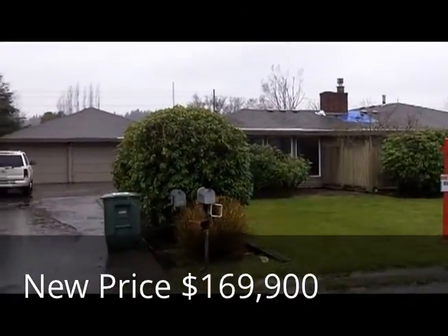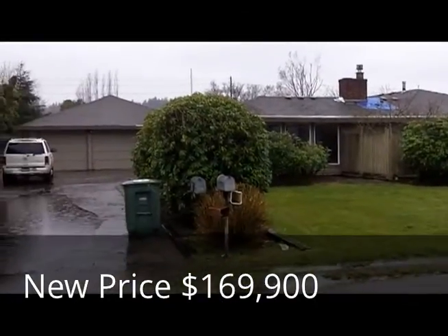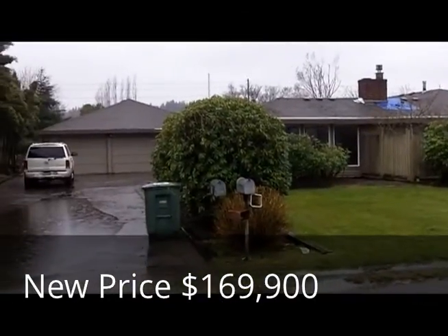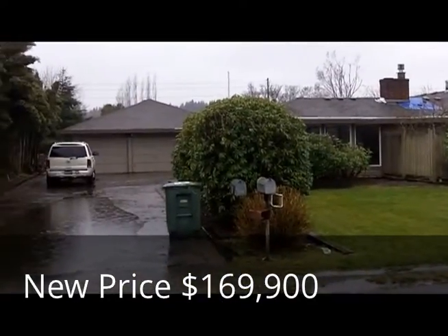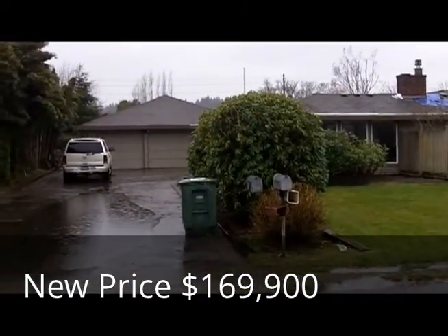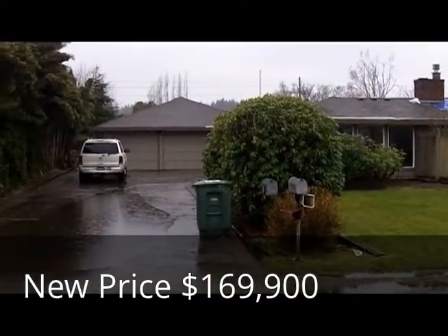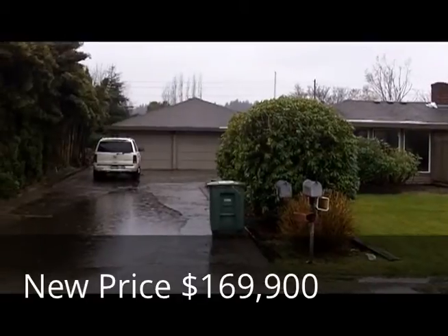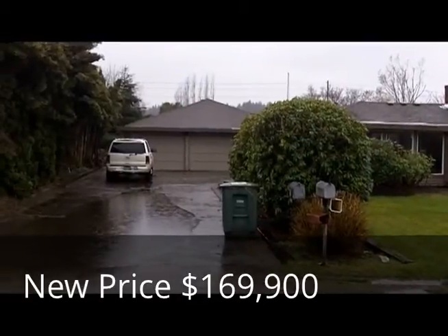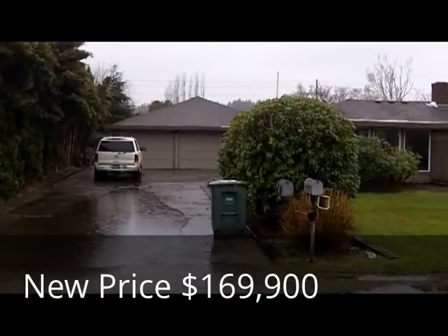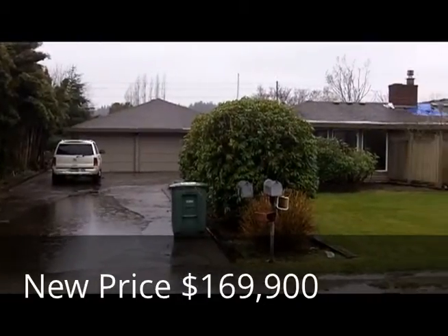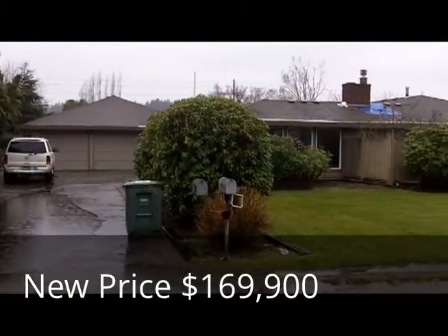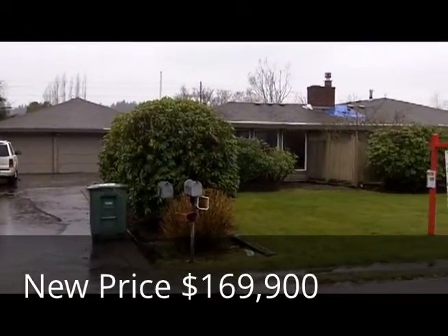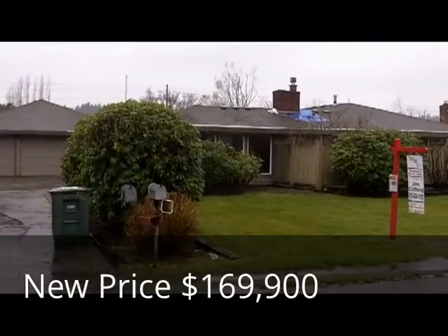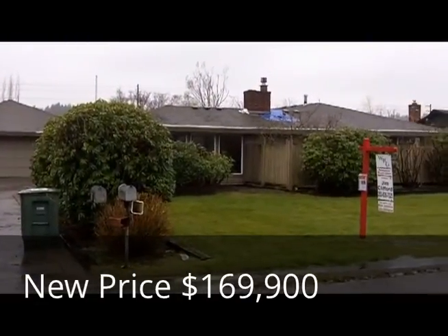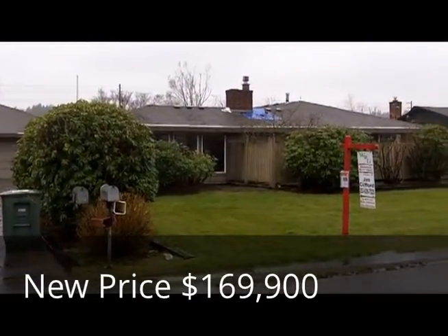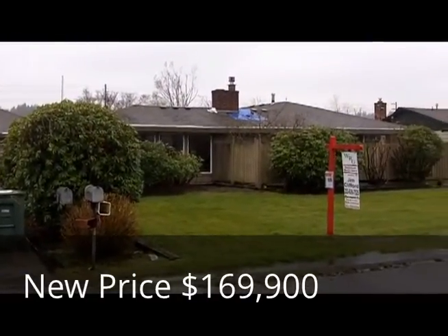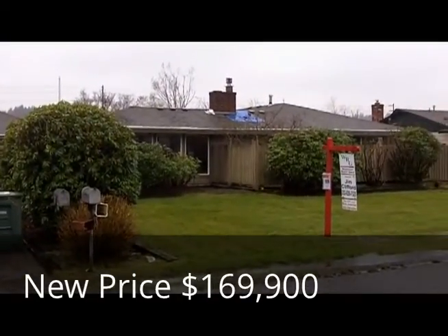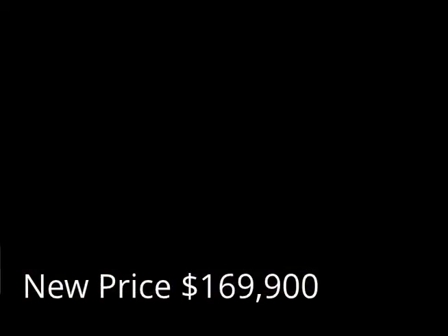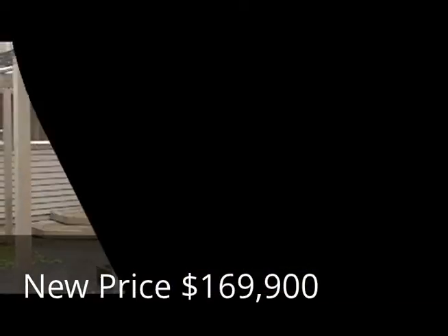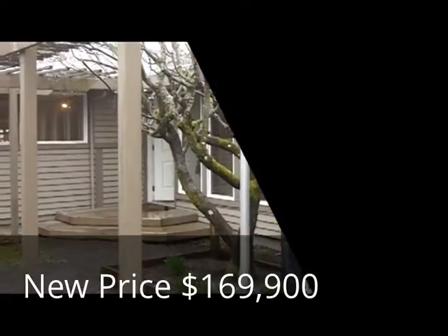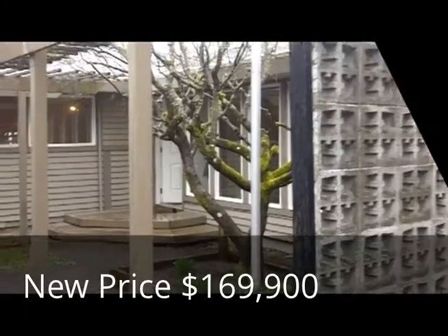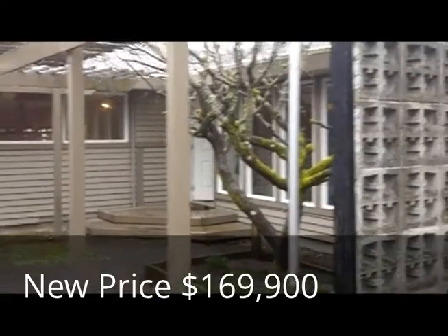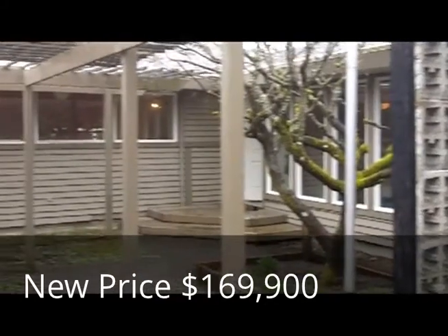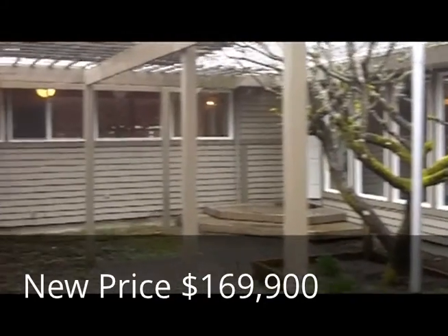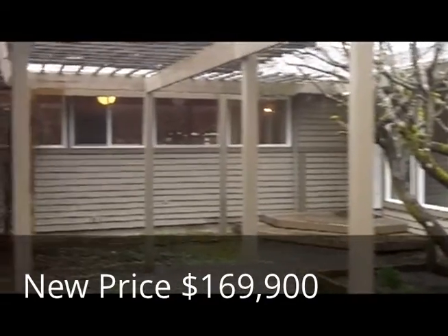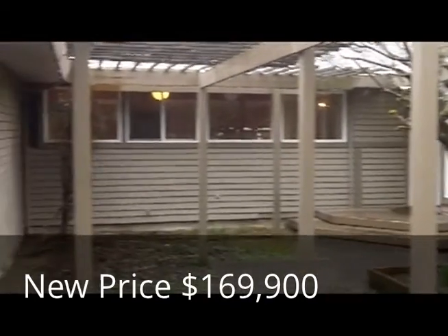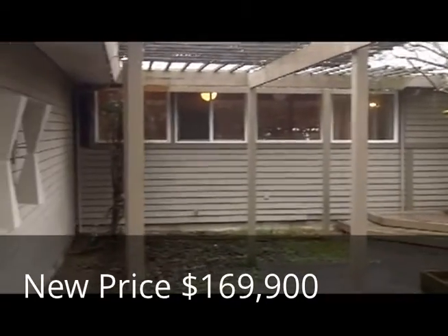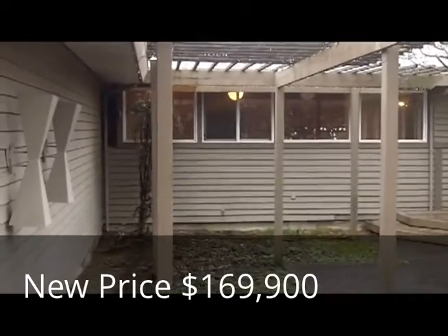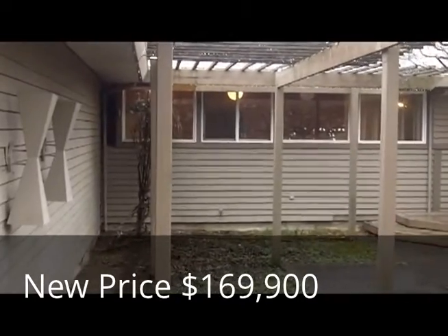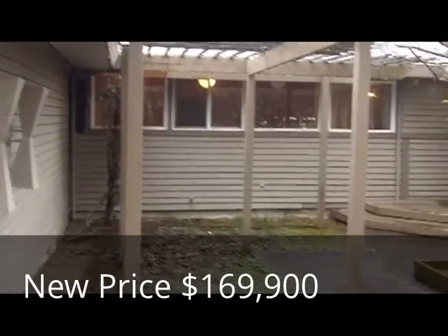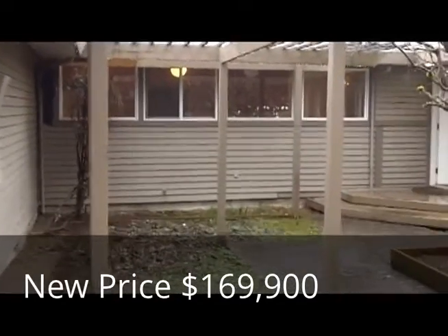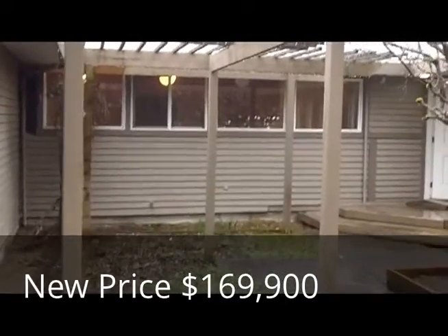Welcome to 400 Butte Avenue in Pacific. Let's go check out the rest of the story. A classic 1960s California Rambler.